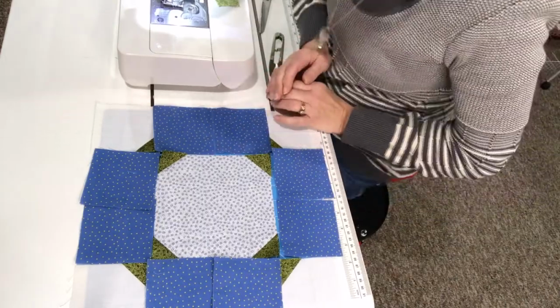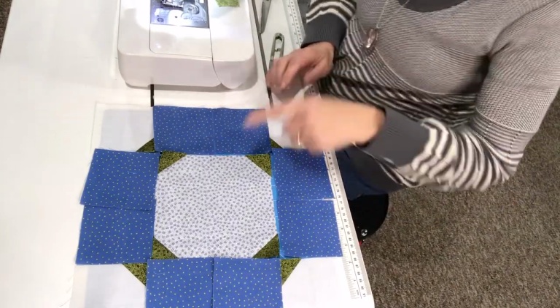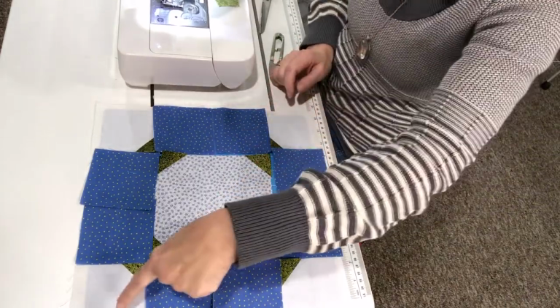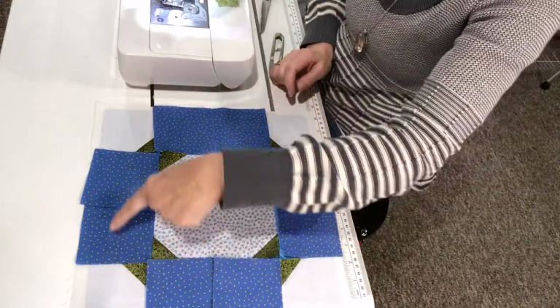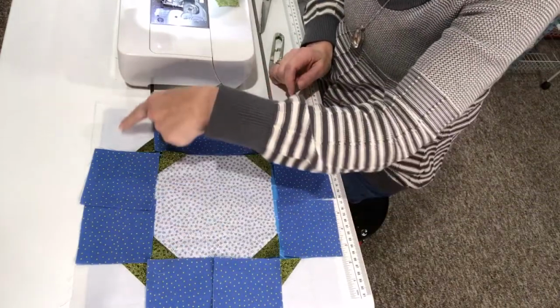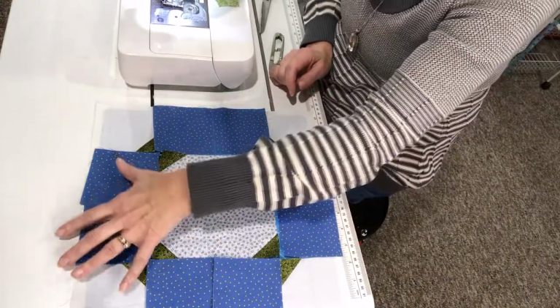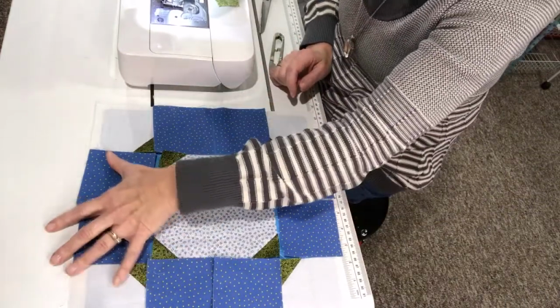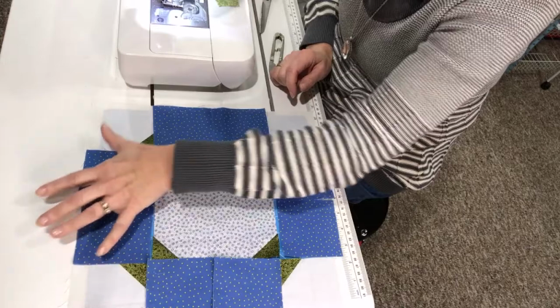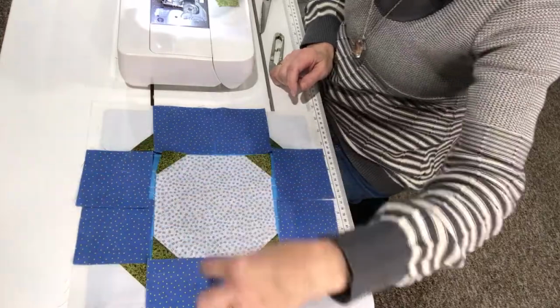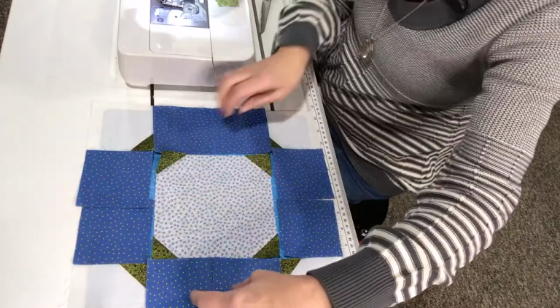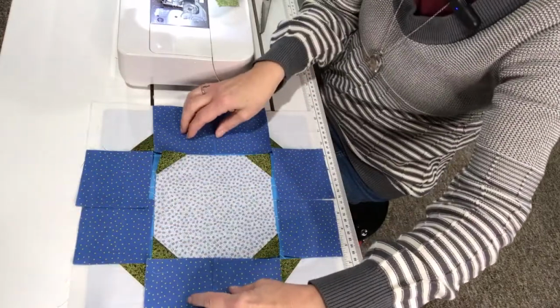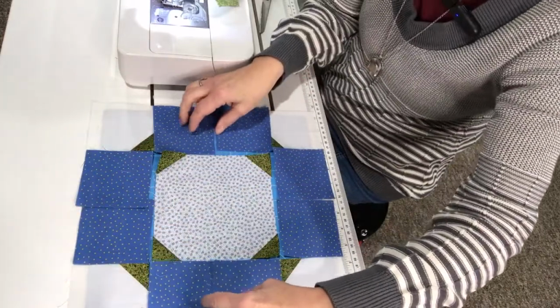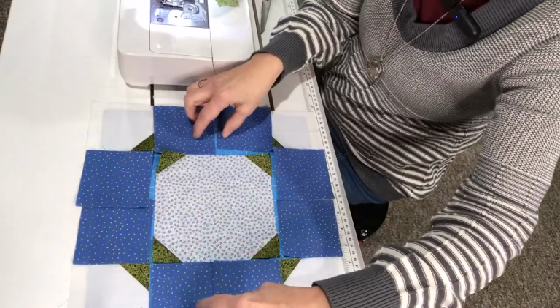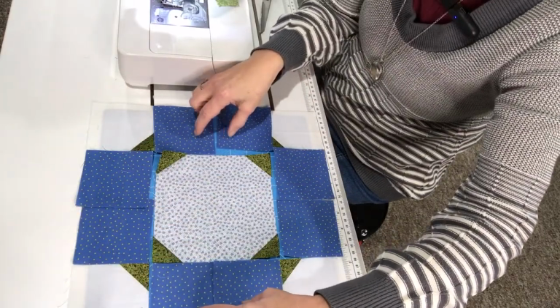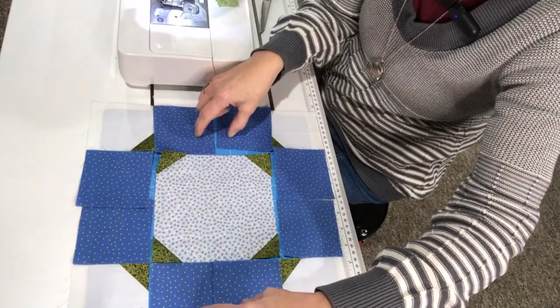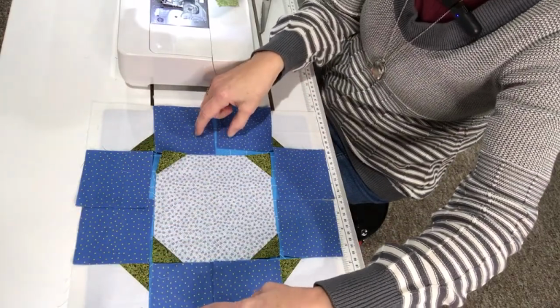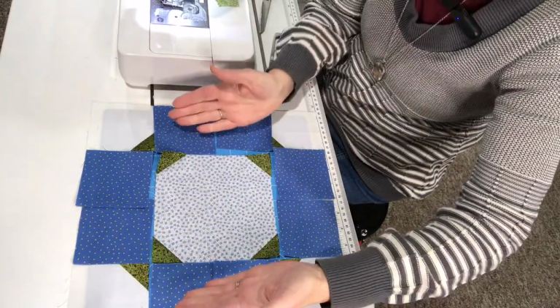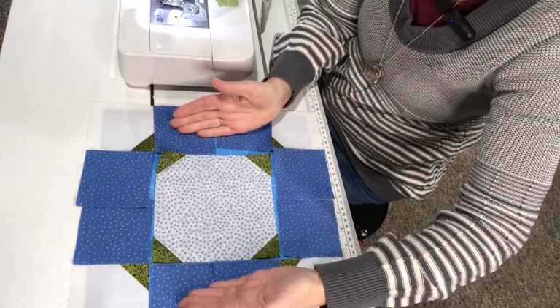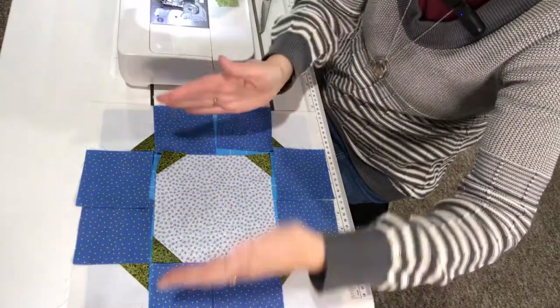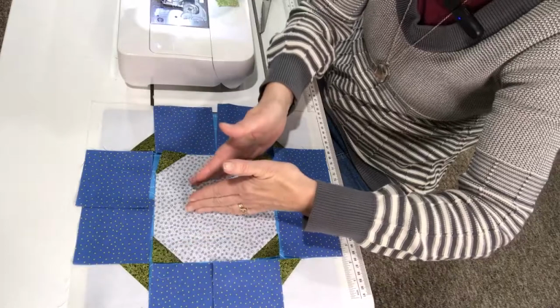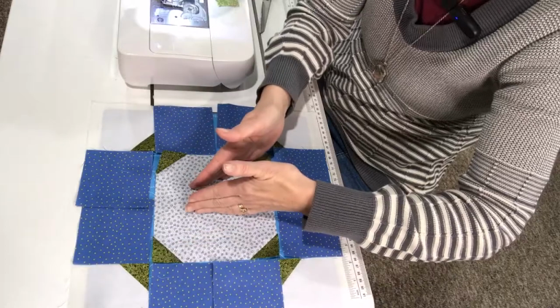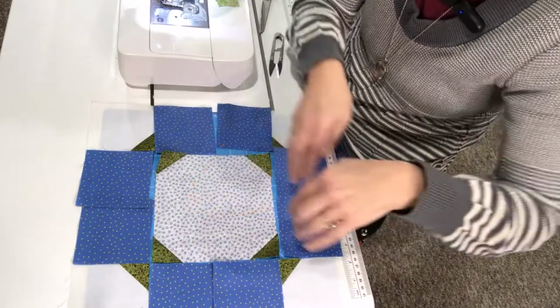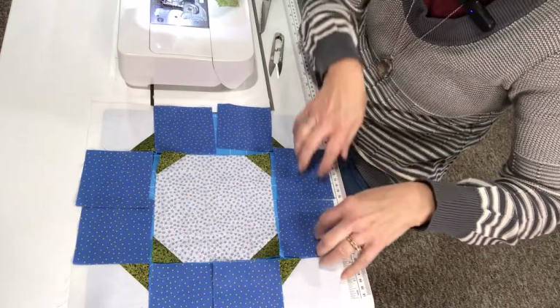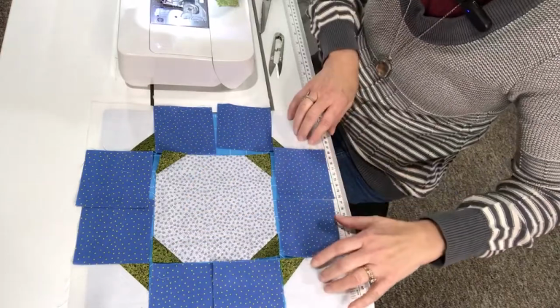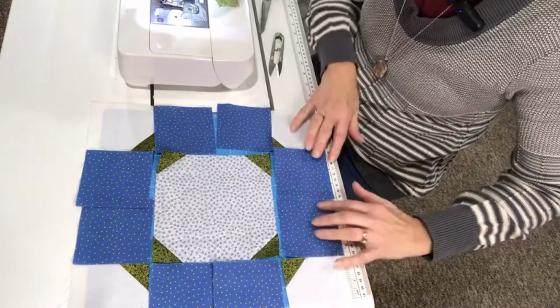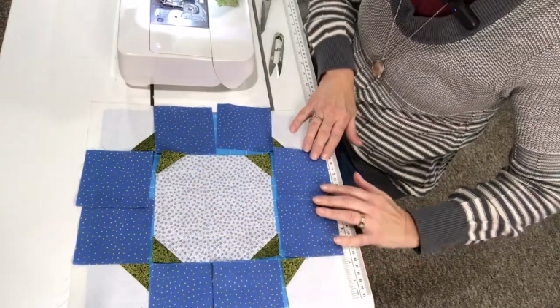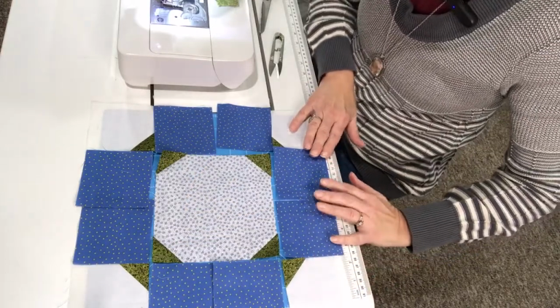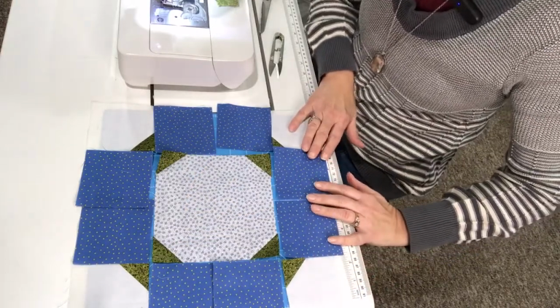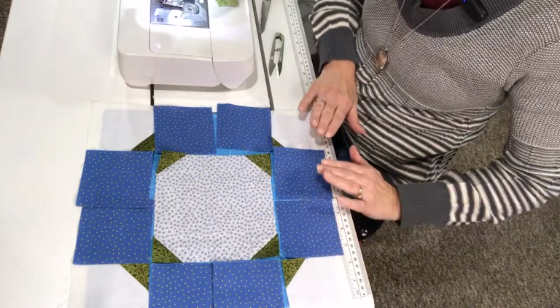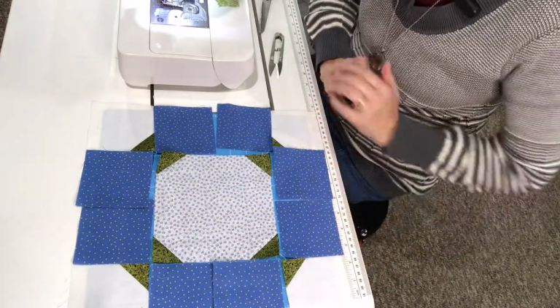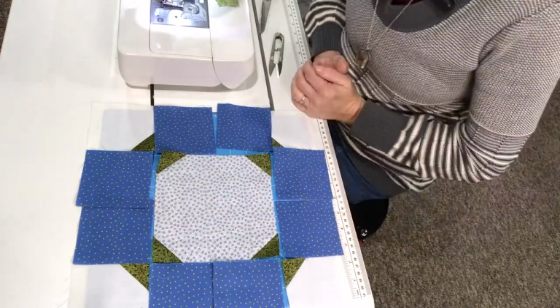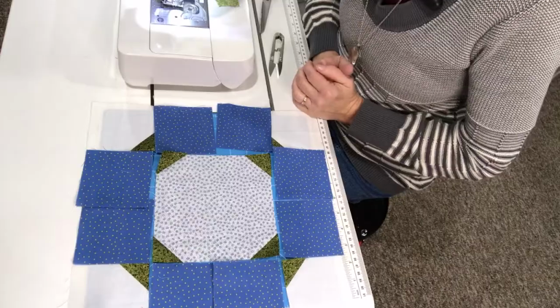We're going to sew this block together — sew row one together, then sew these two pieces together and attach those units to the center, then sew row four together. I'll do that and I'll be right back.